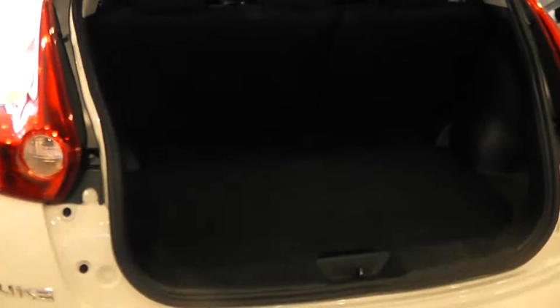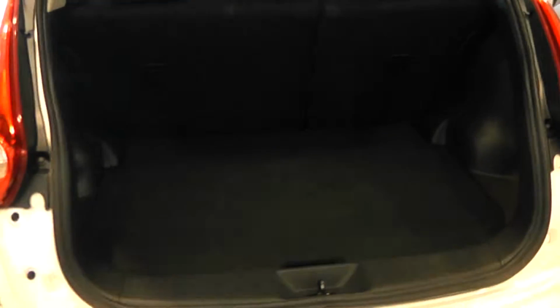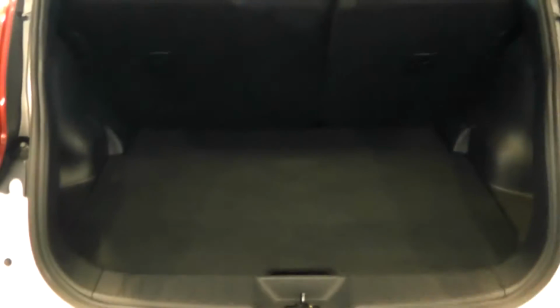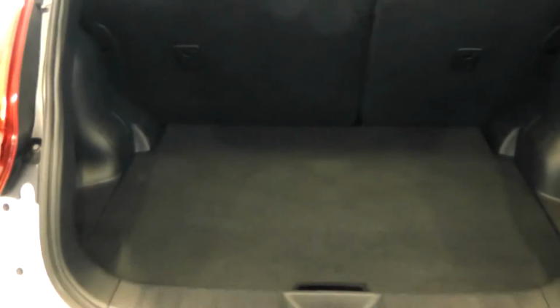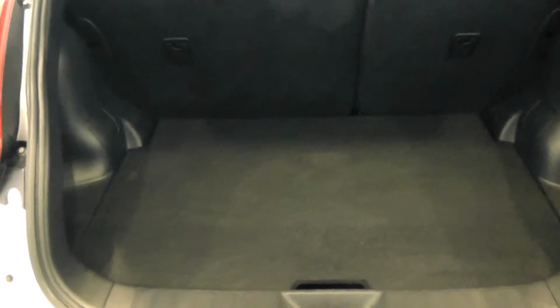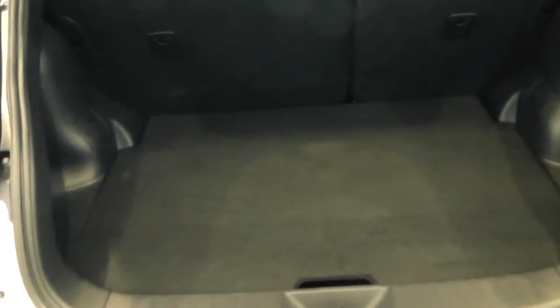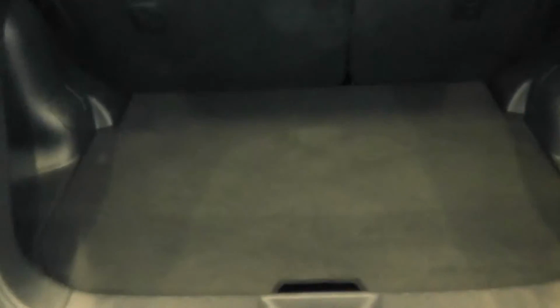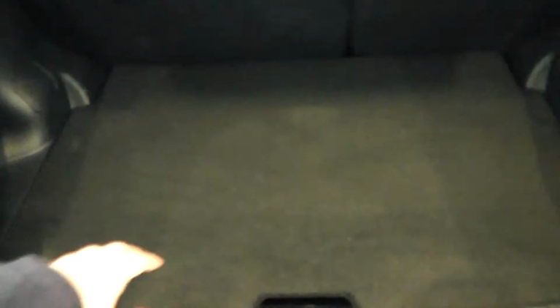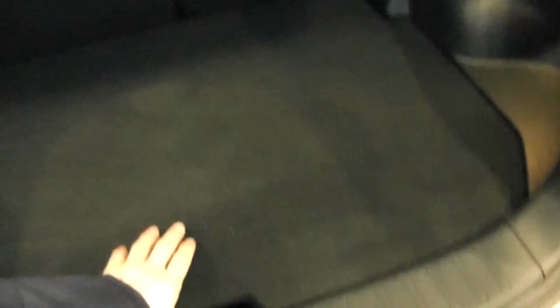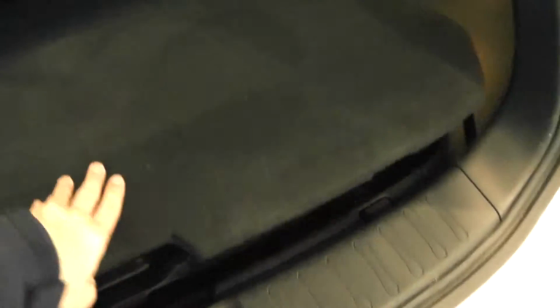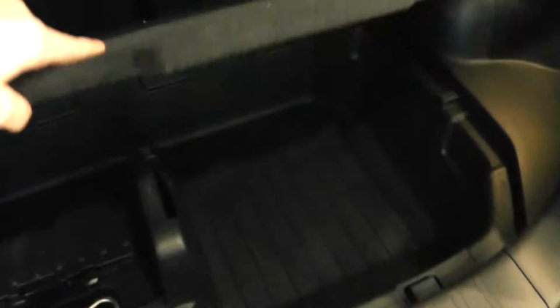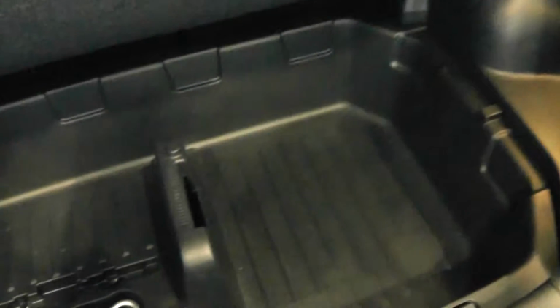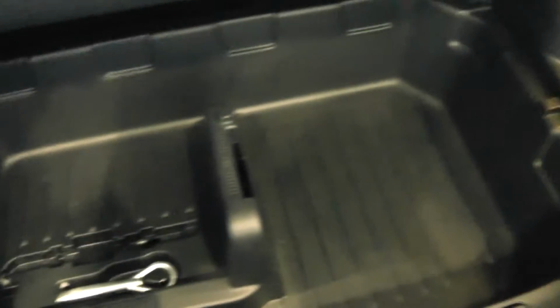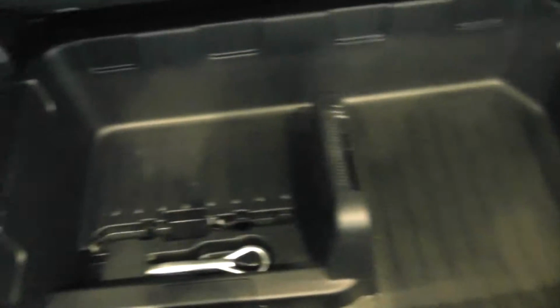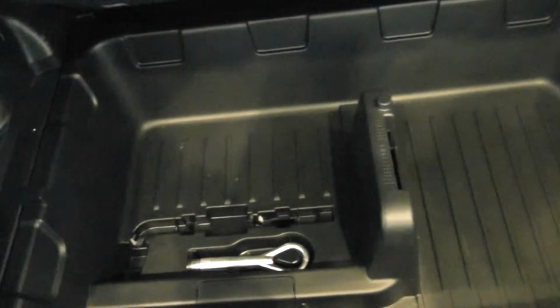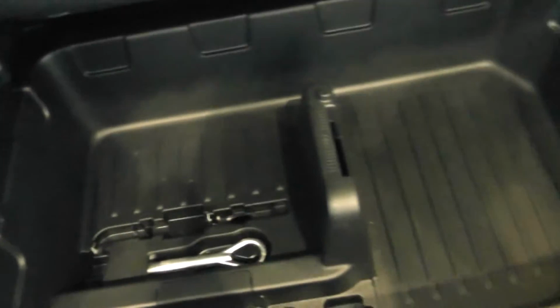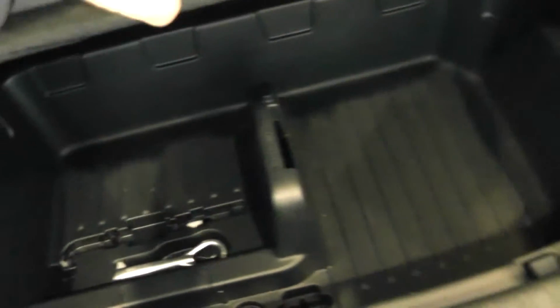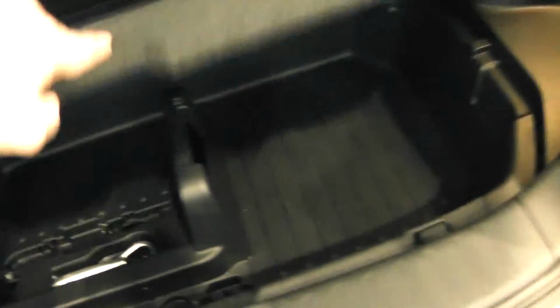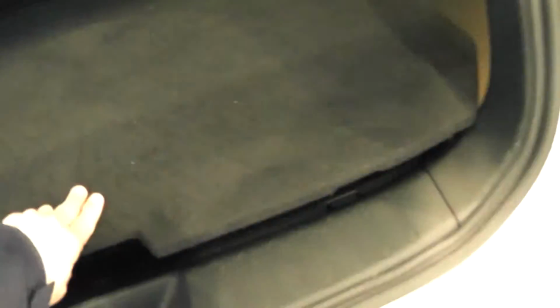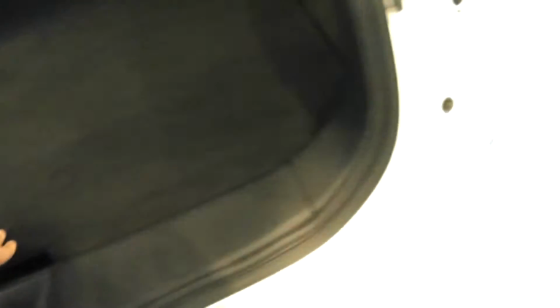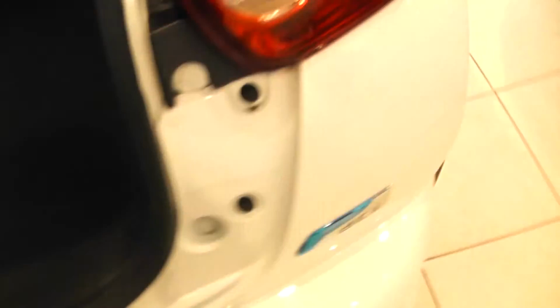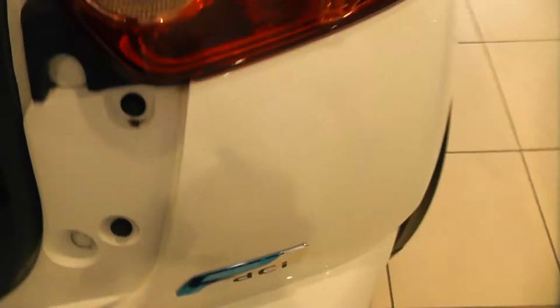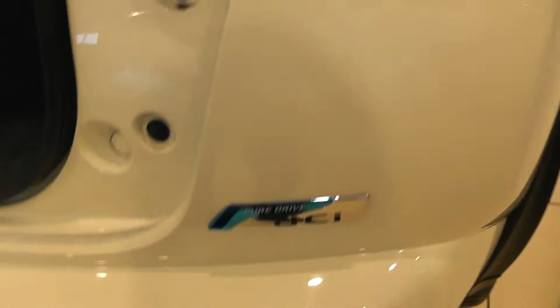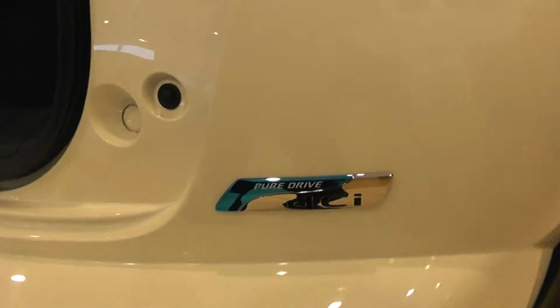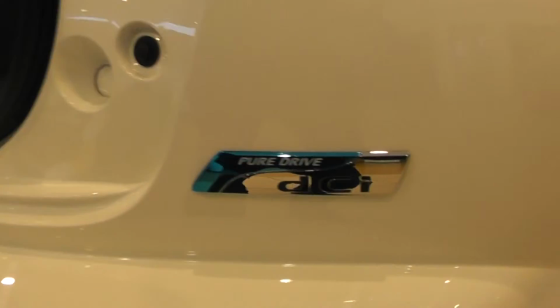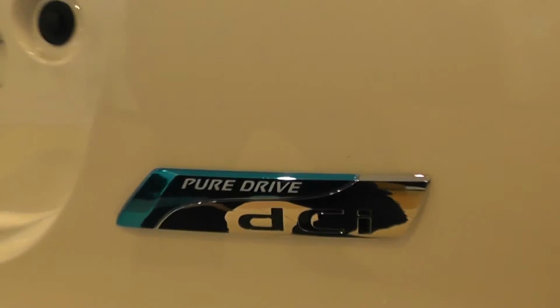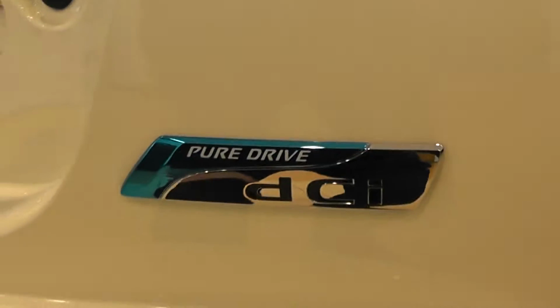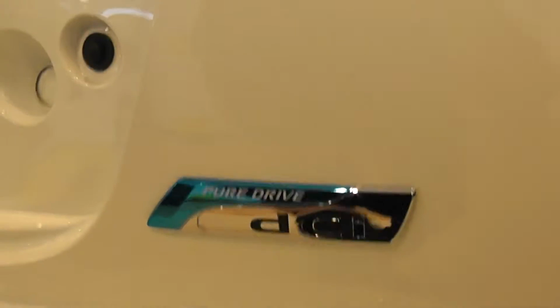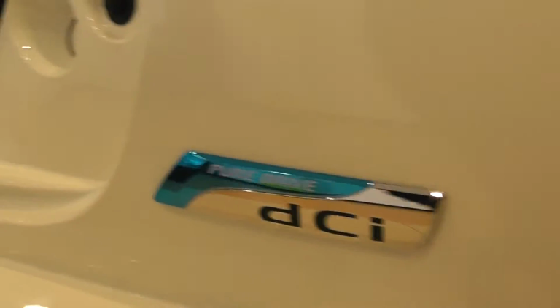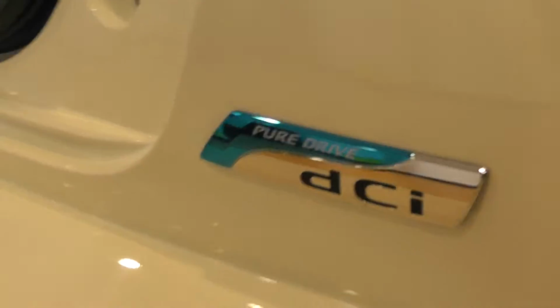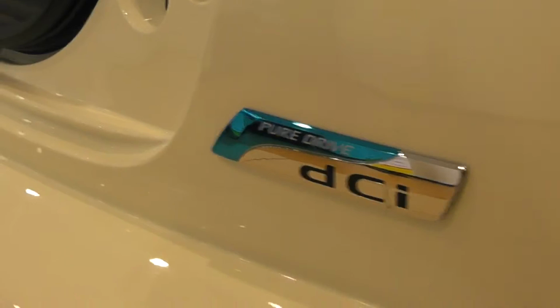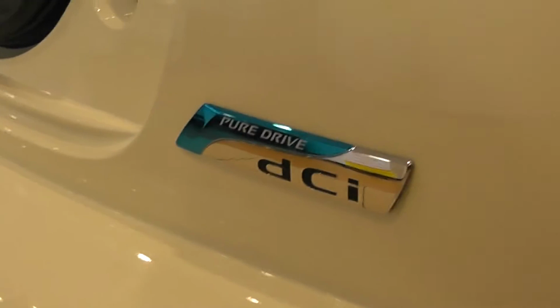A decent sized boot in the back of the car. It comes complete with a false boot floor and storage areas here. The PureDrive DCI logo here shows the car's credentials.